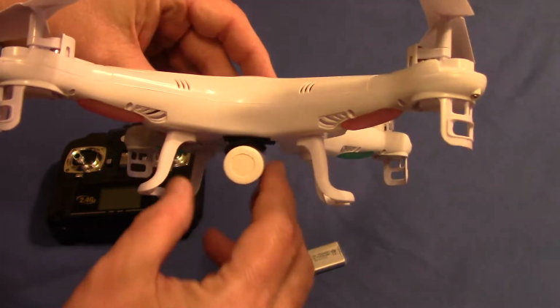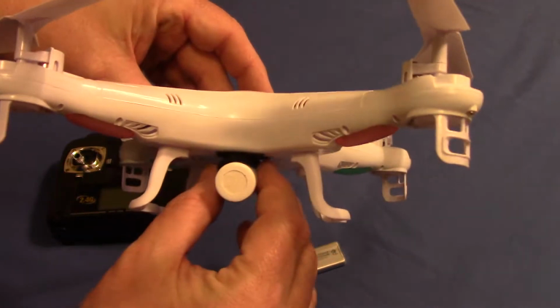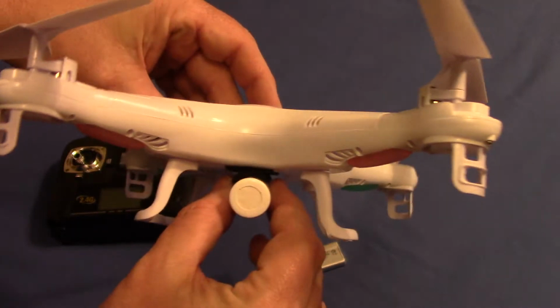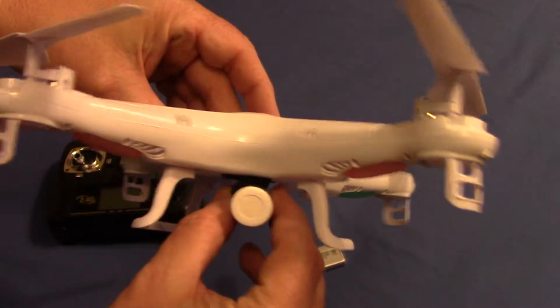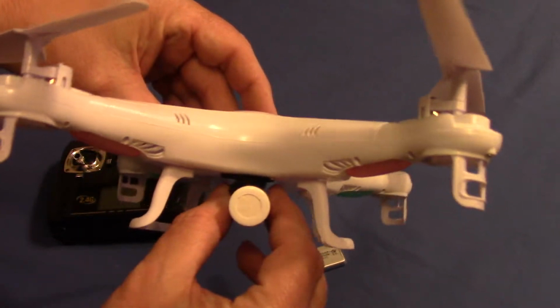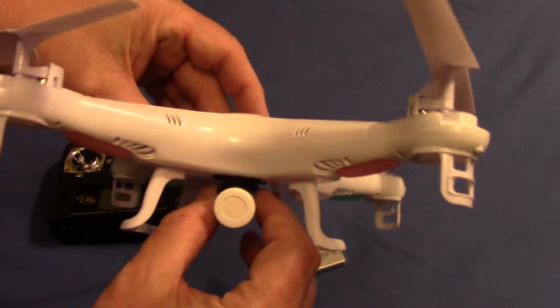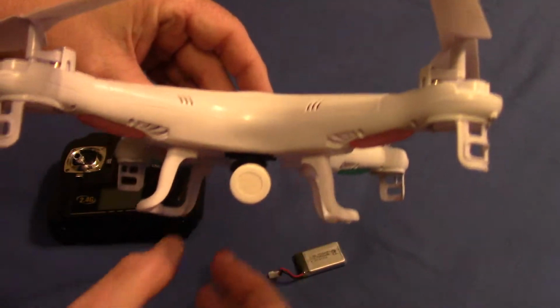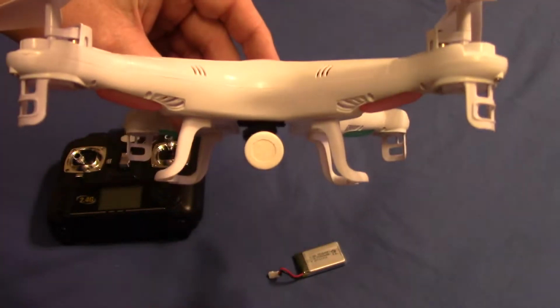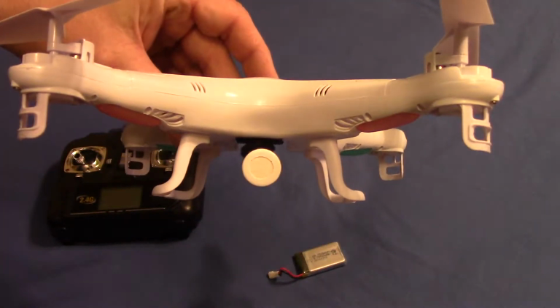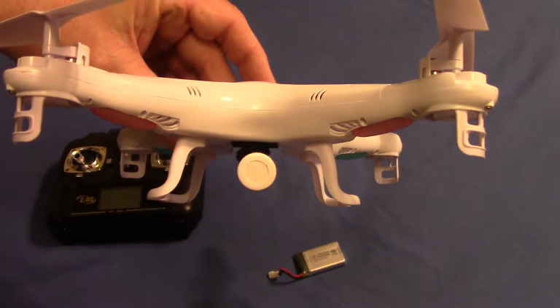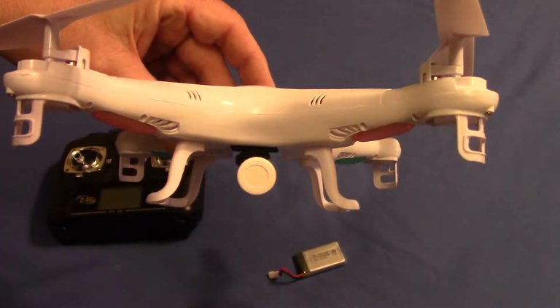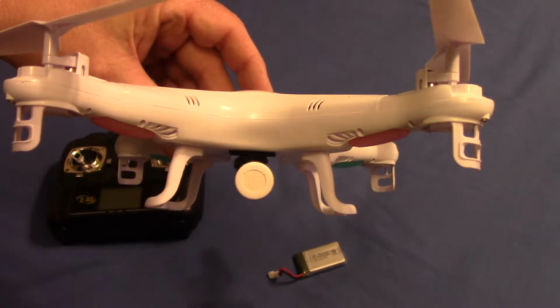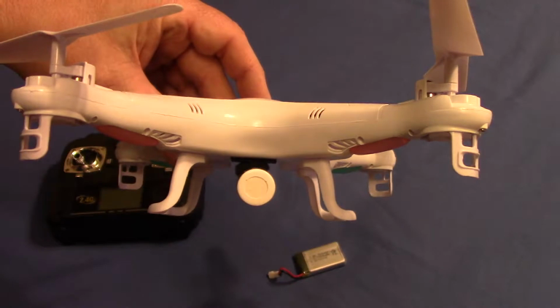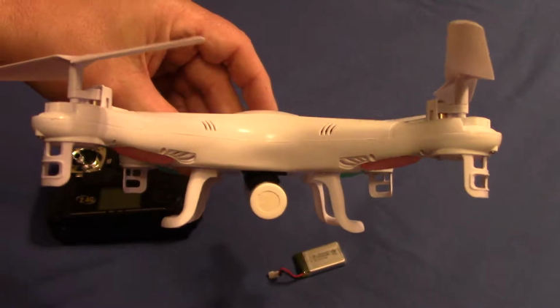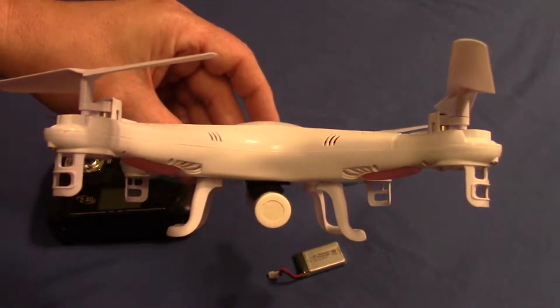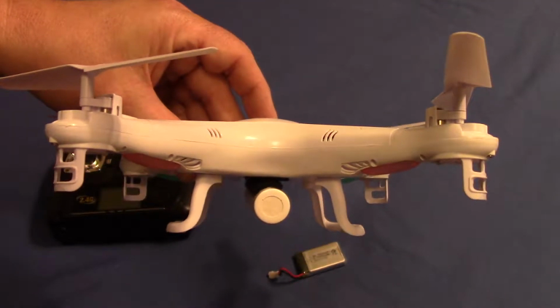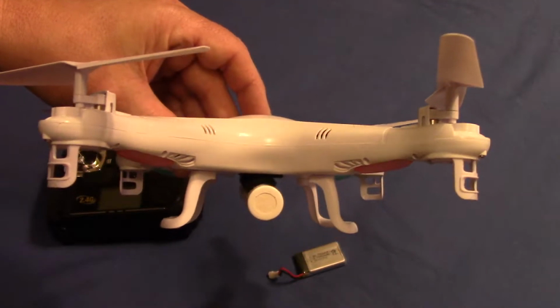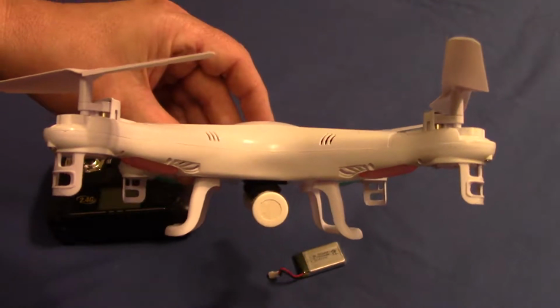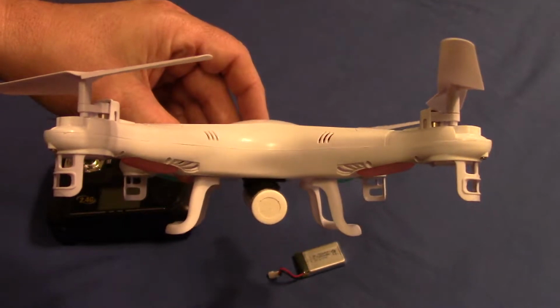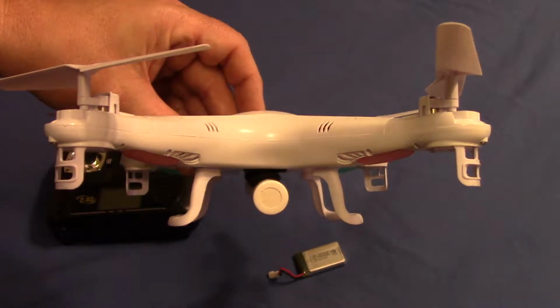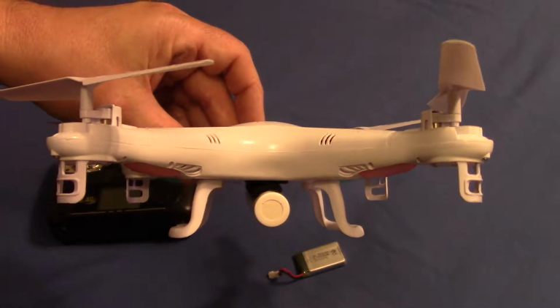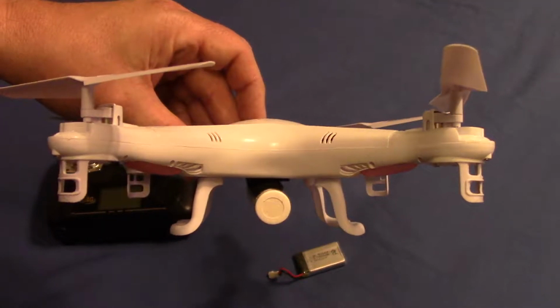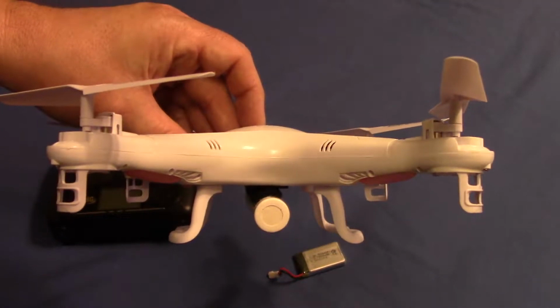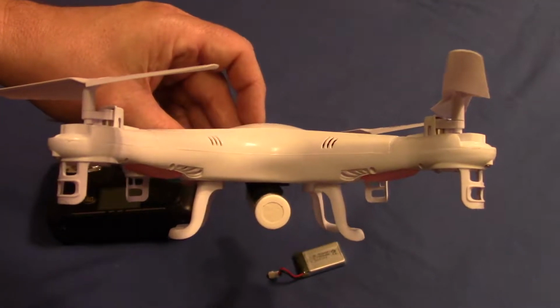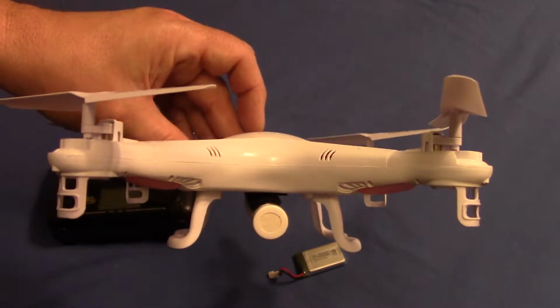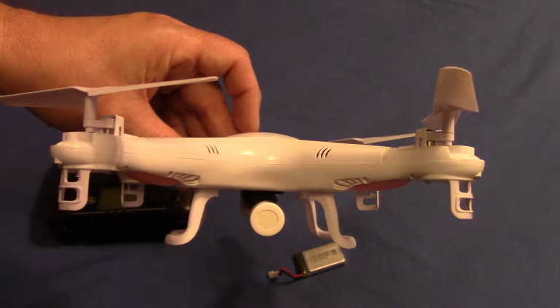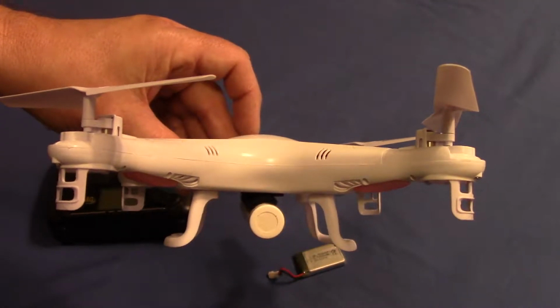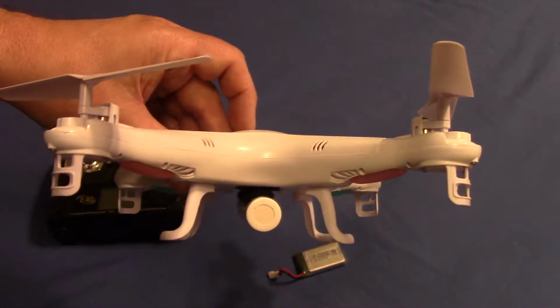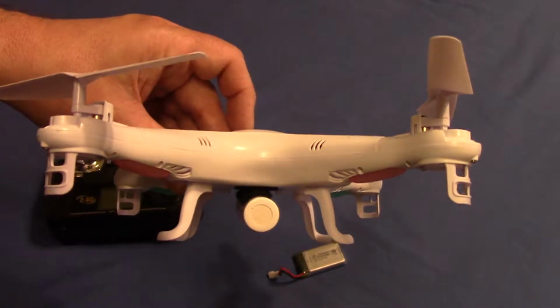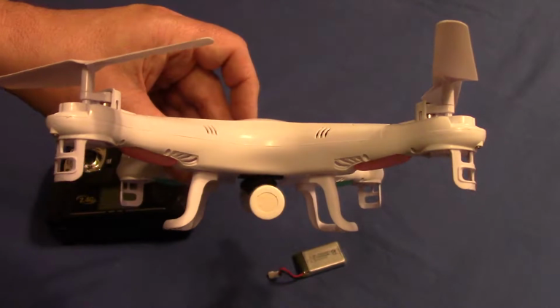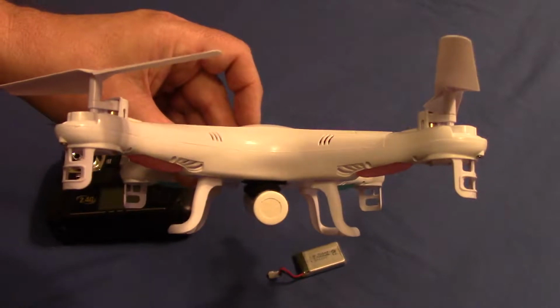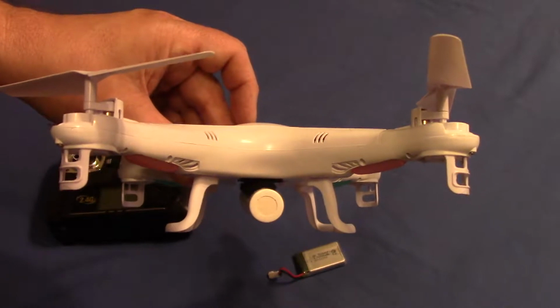The velcro is pretty good, you don't have to worry about it falling off anytime during the flight, unless you maybe have a hard crash or a hard landing — then you may want to check on it.